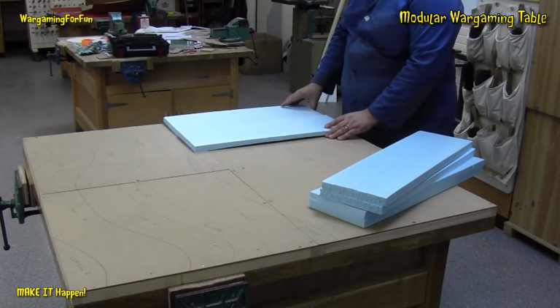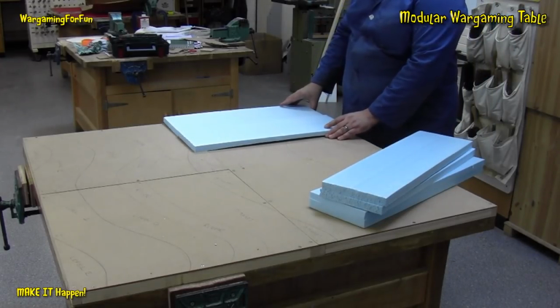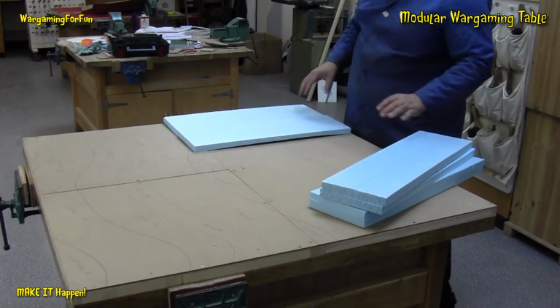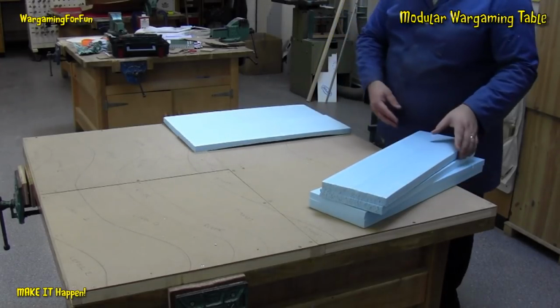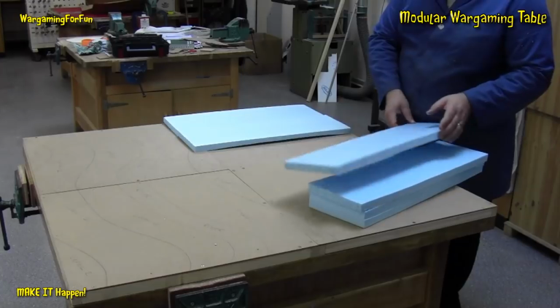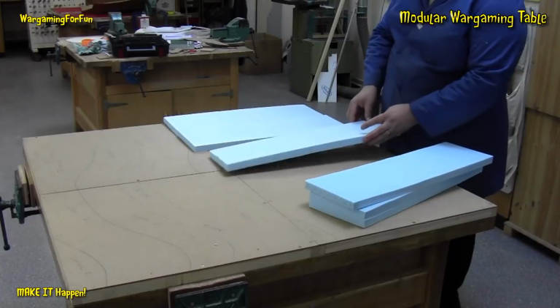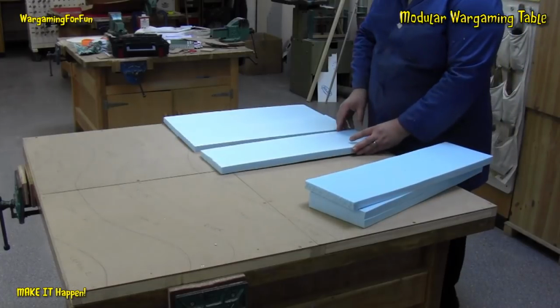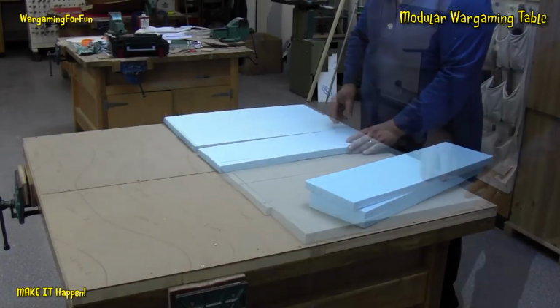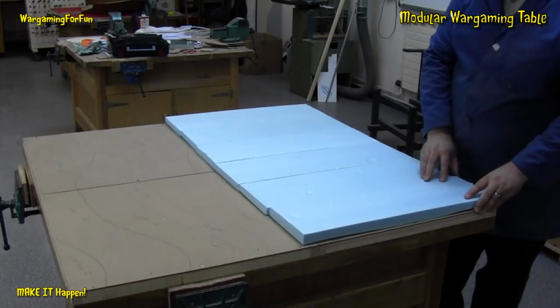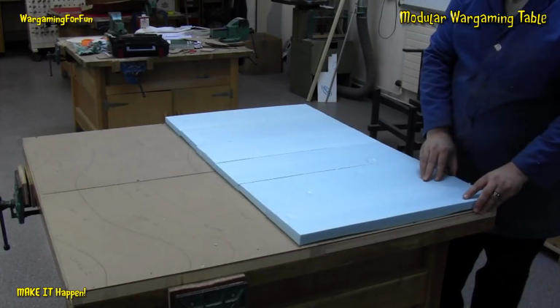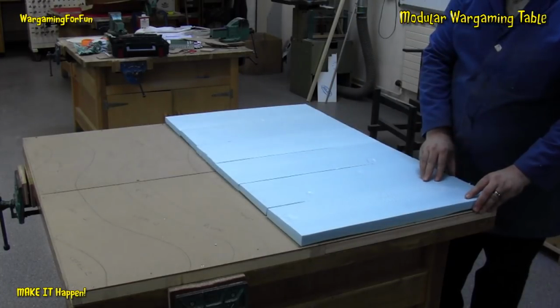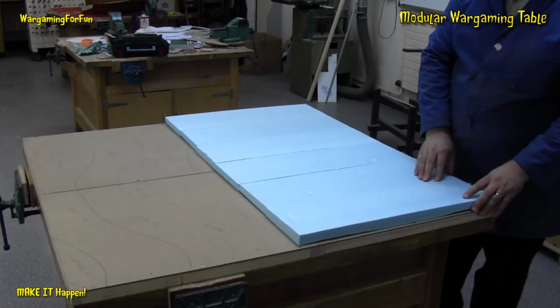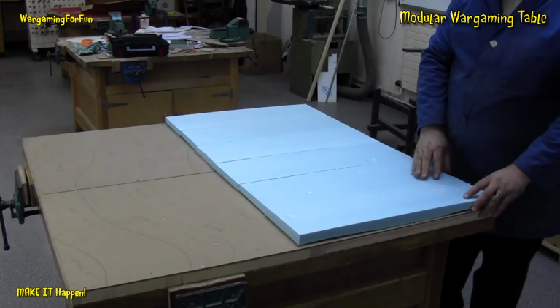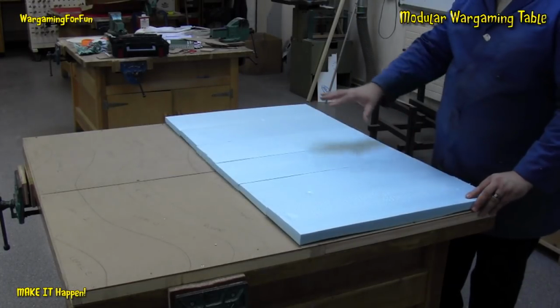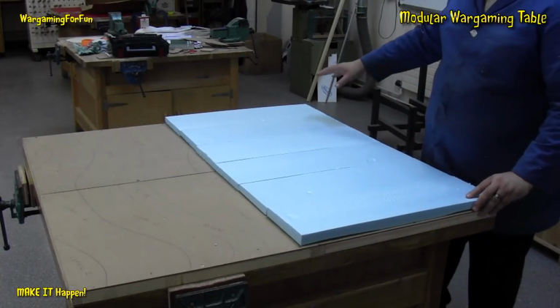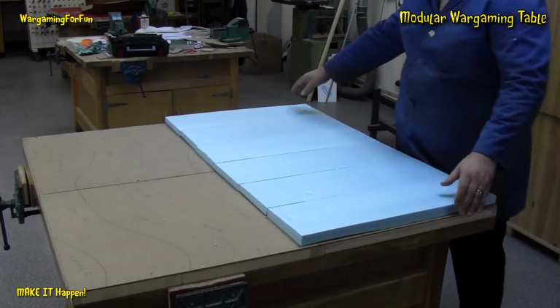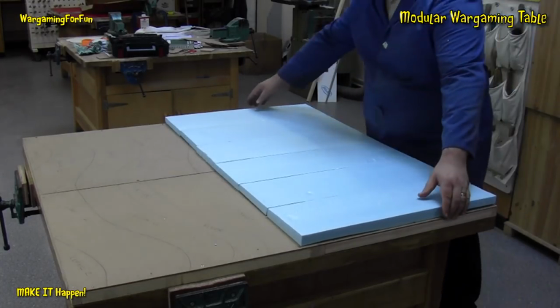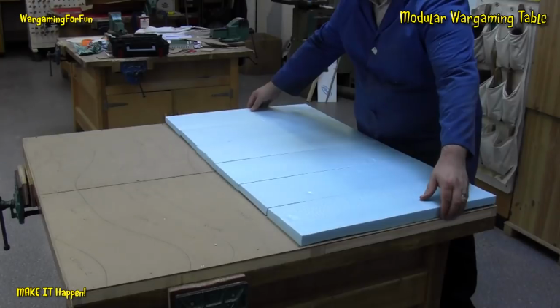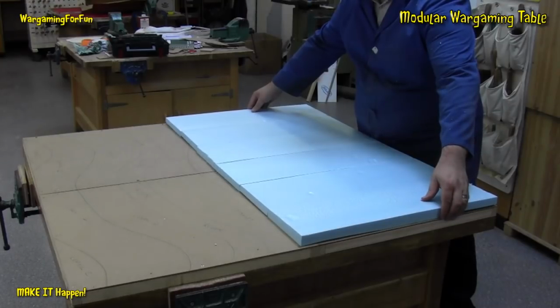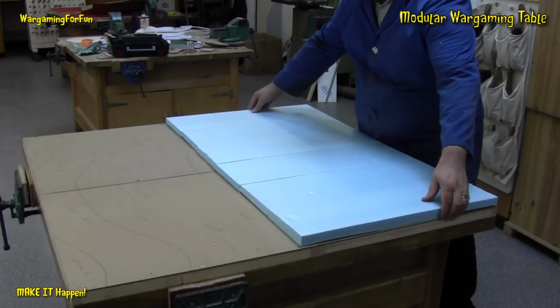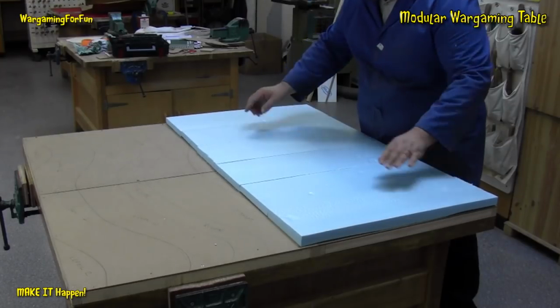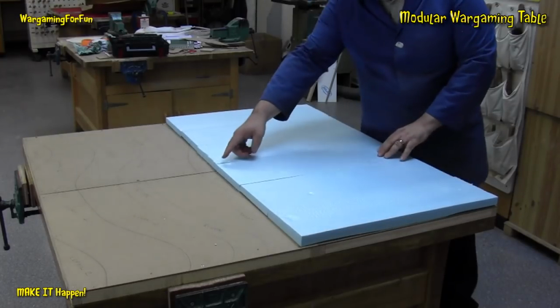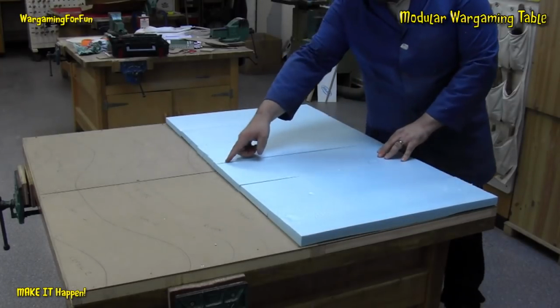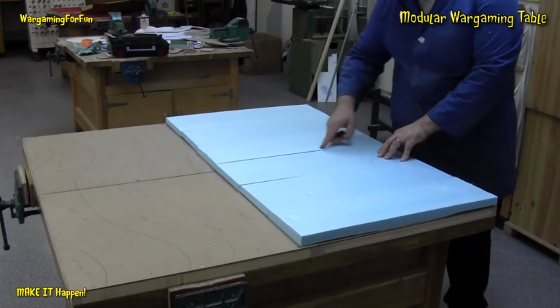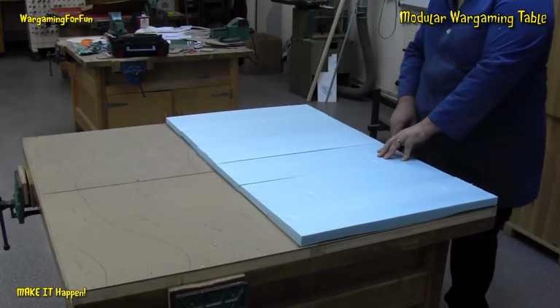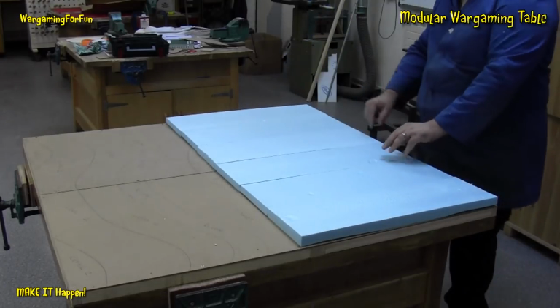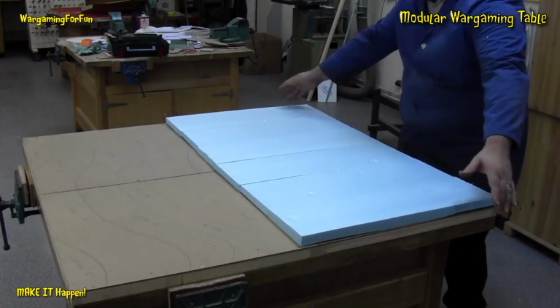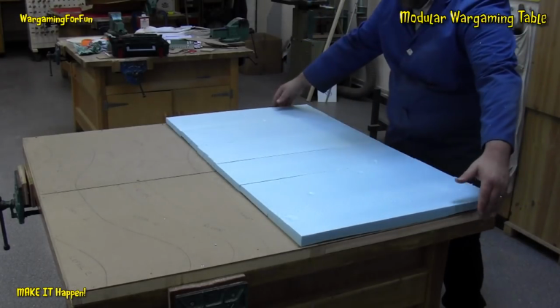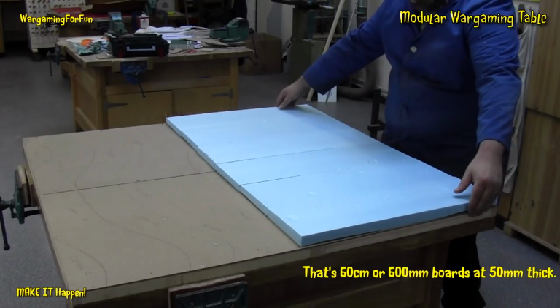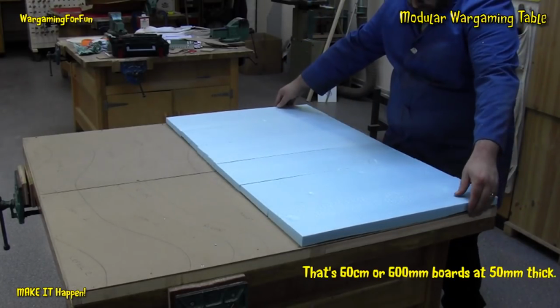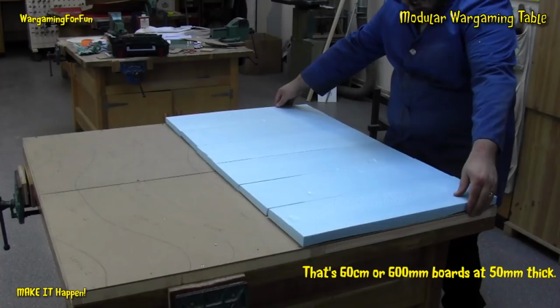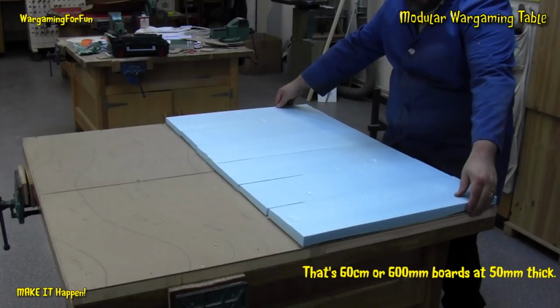I've now cut the blue foam into strips. I might mix and match and get better edges all the way across to minimize the gaps - ideally one of the gaps. It comes in 60 mil wide strips.